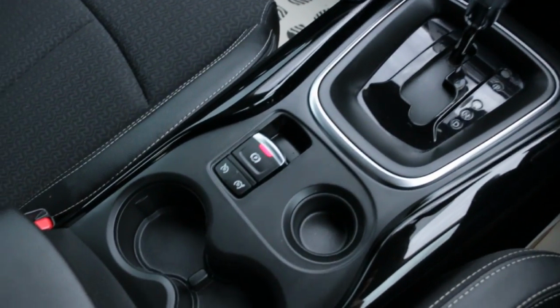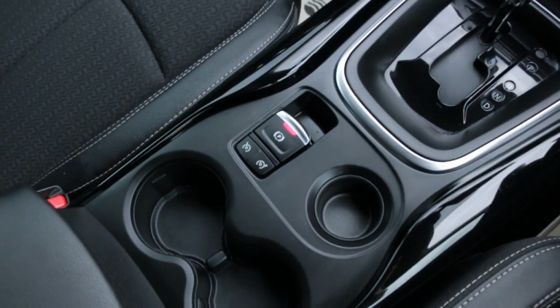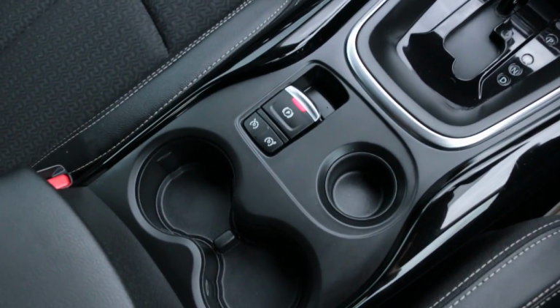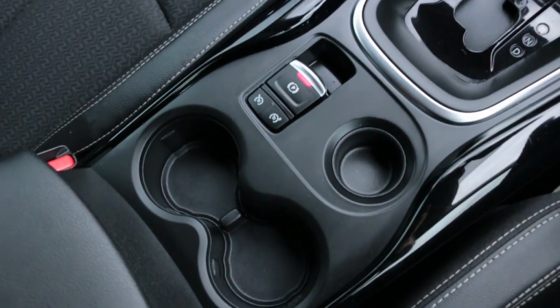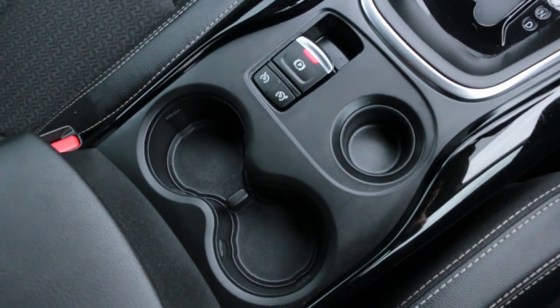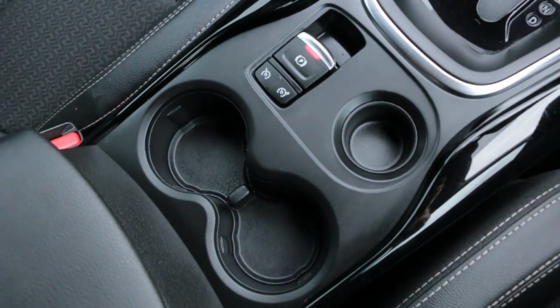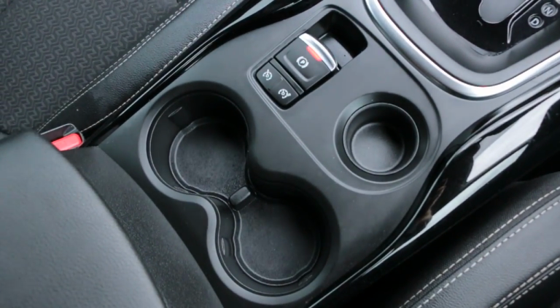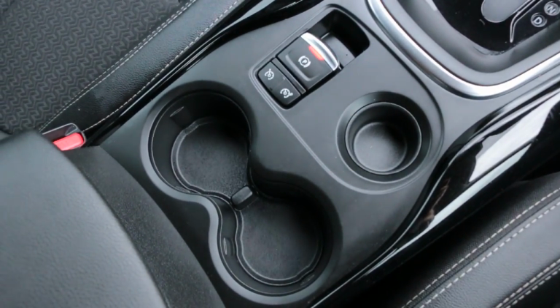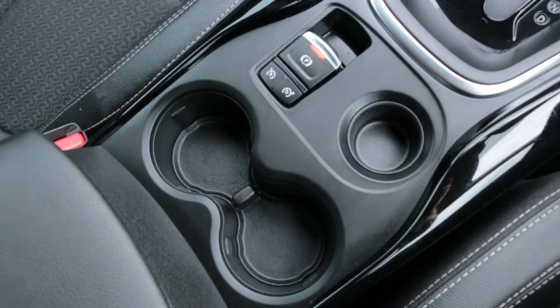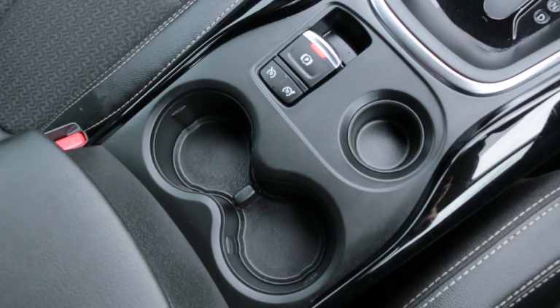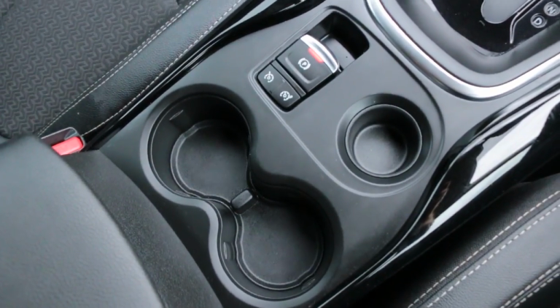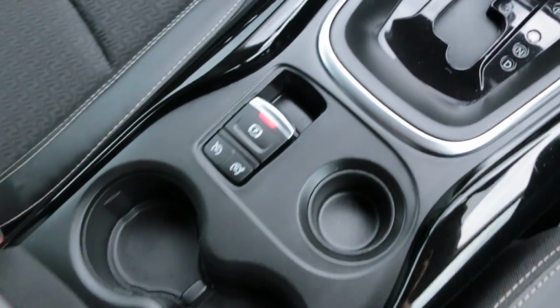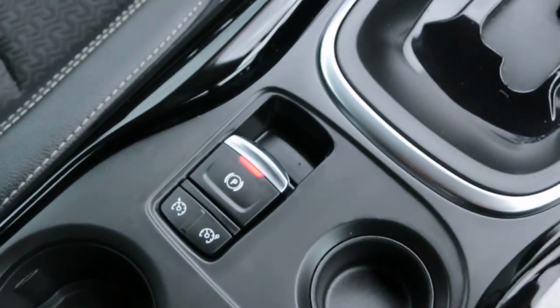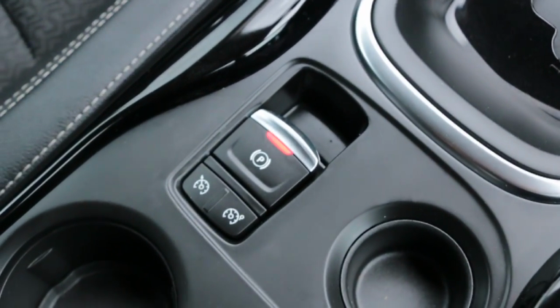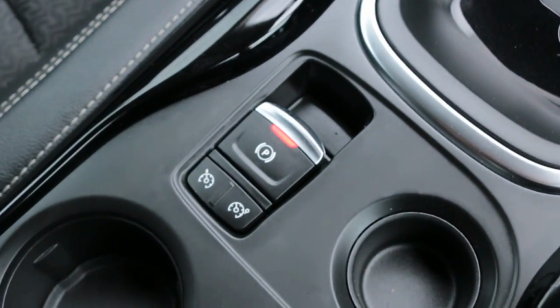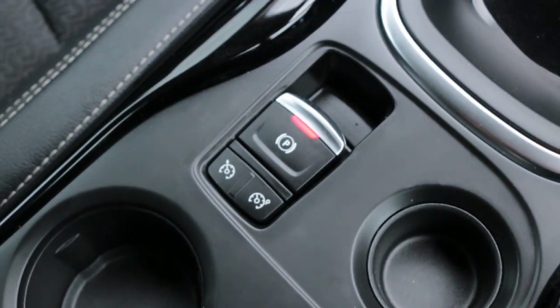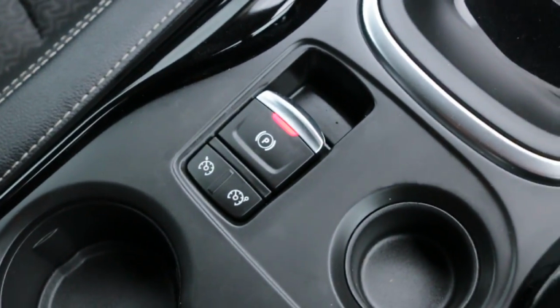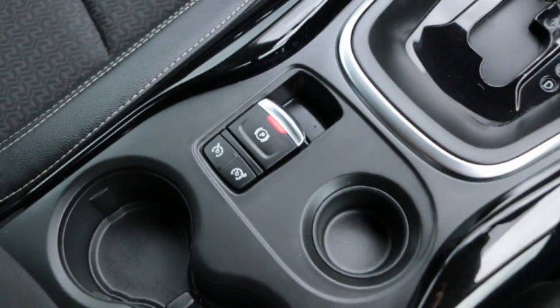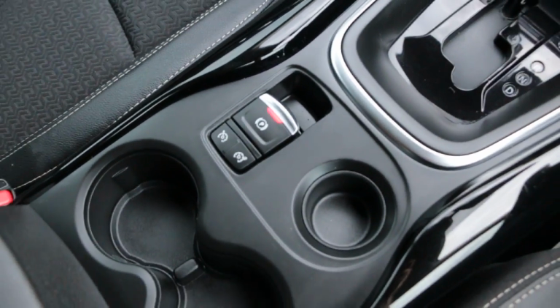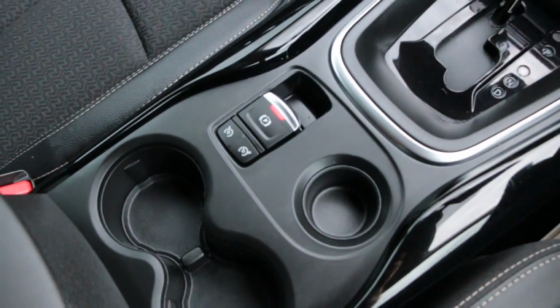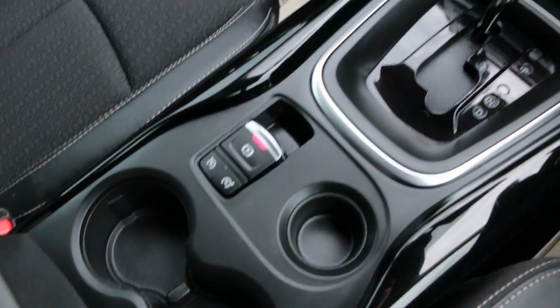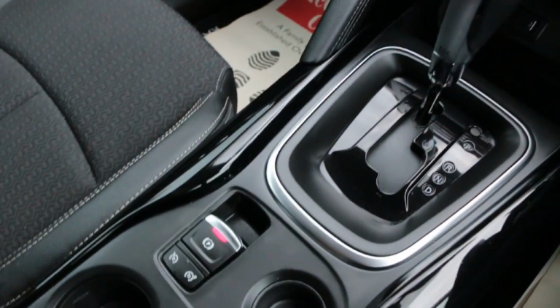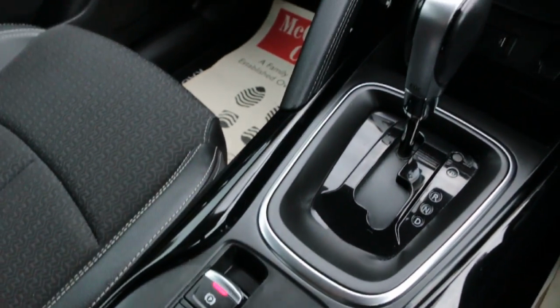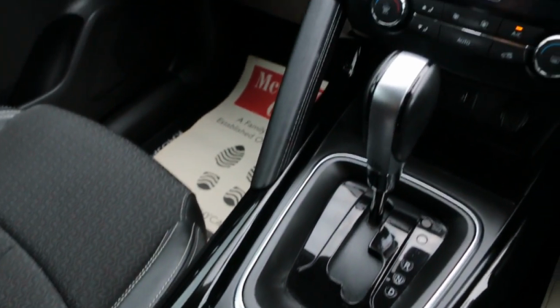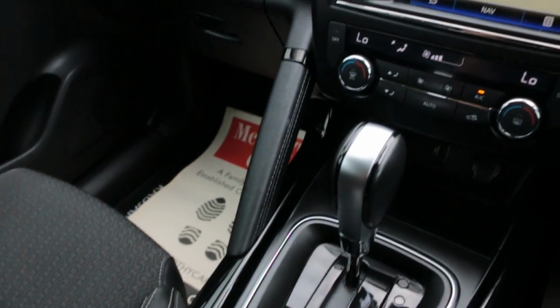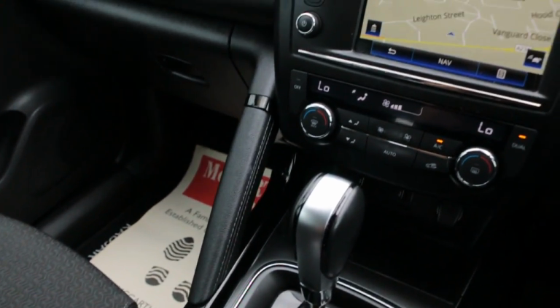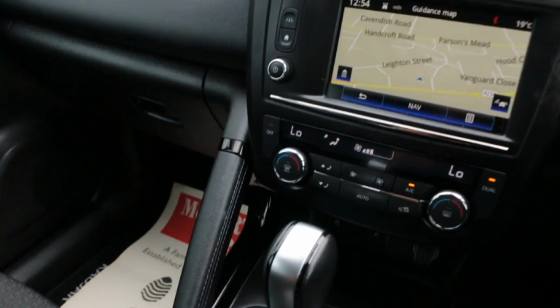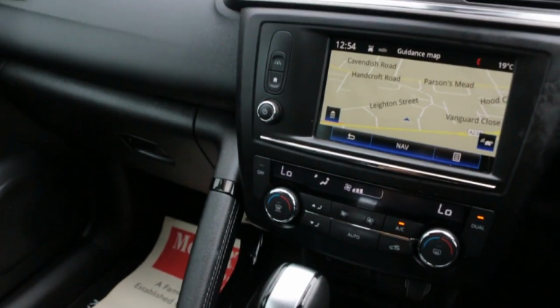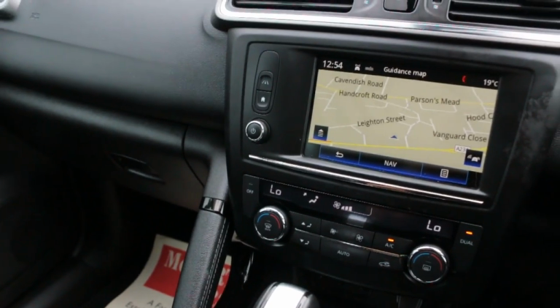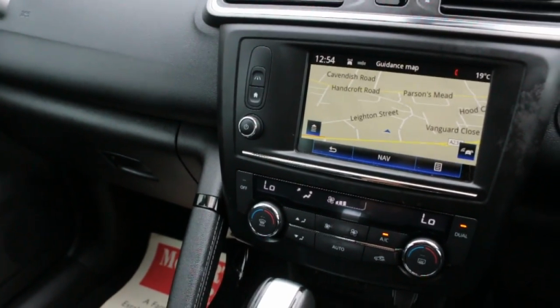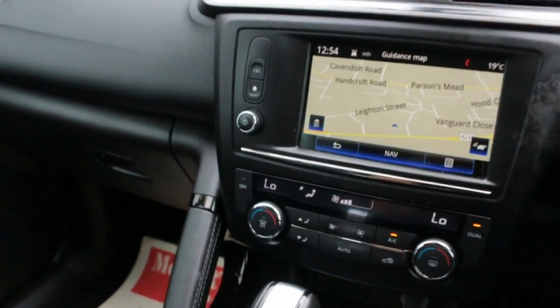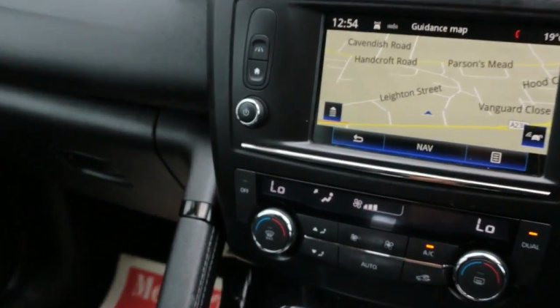Automatic, cruise control, speed limiter, central cup holders. Thank you for watching.